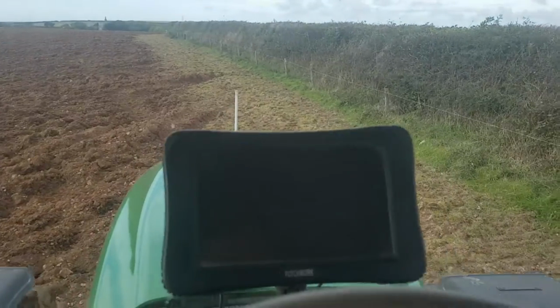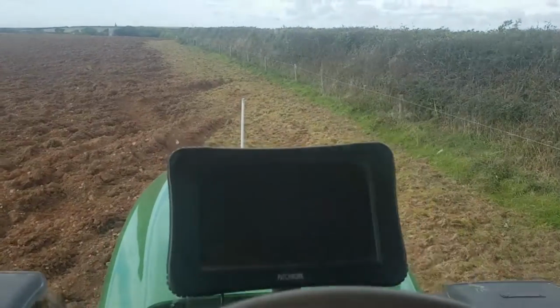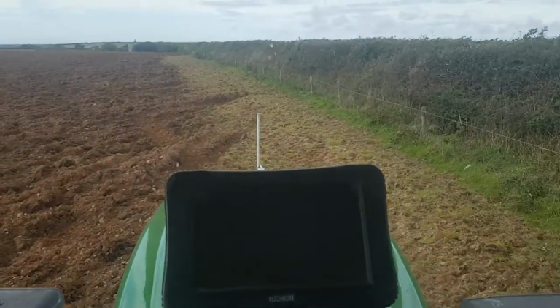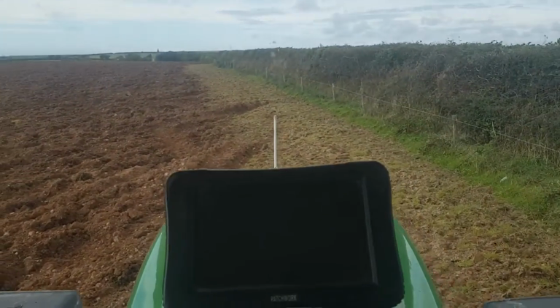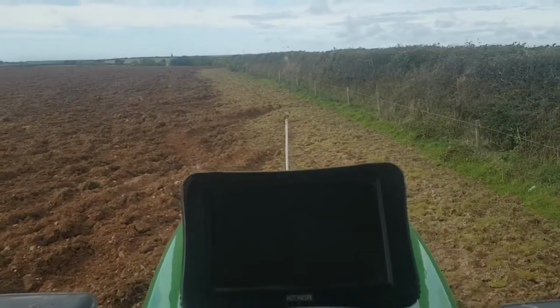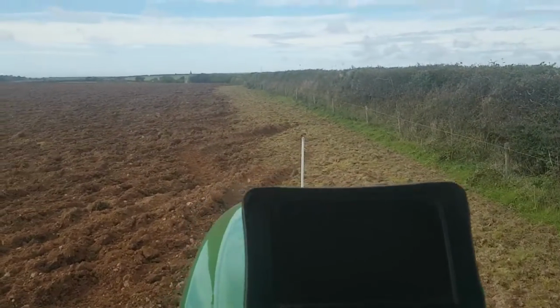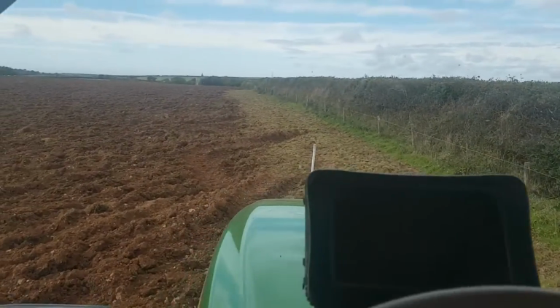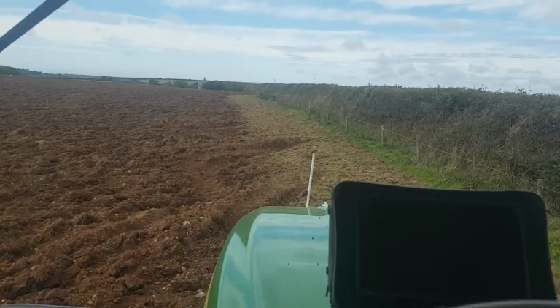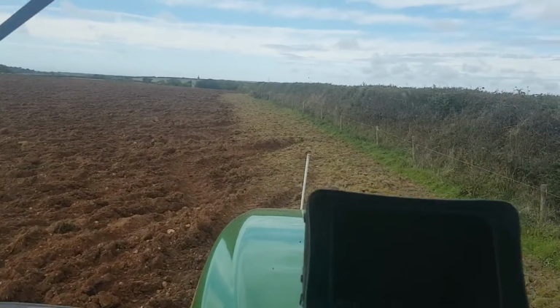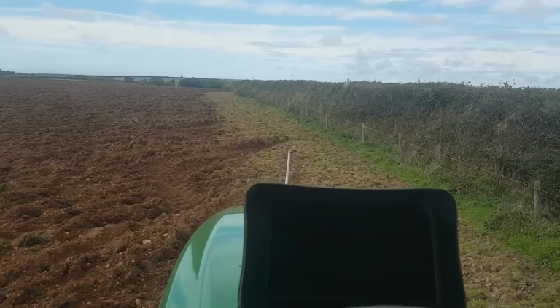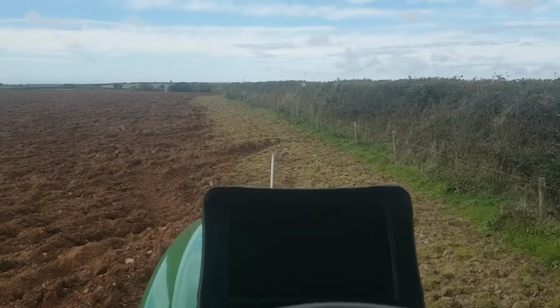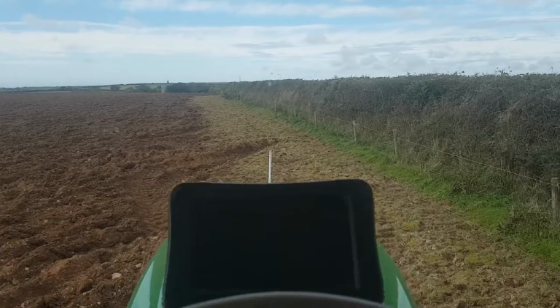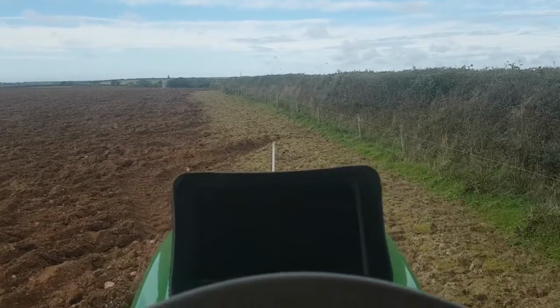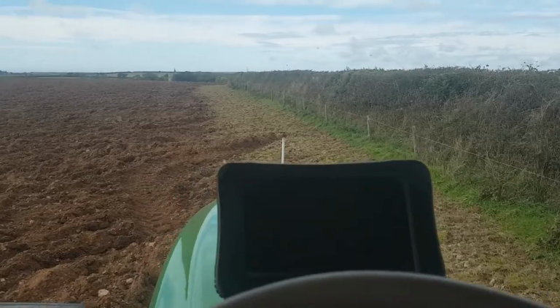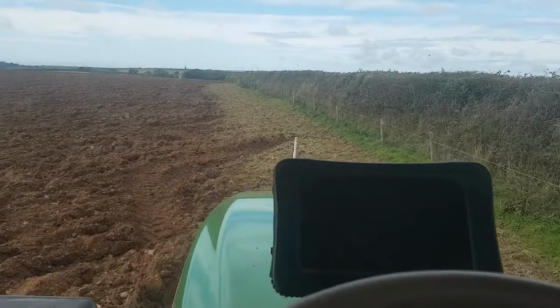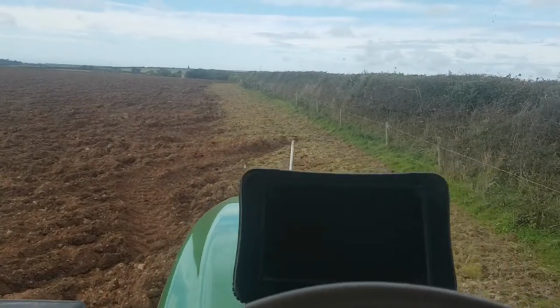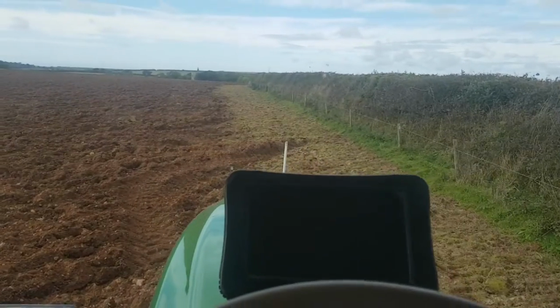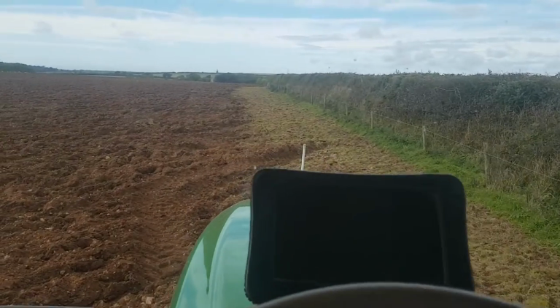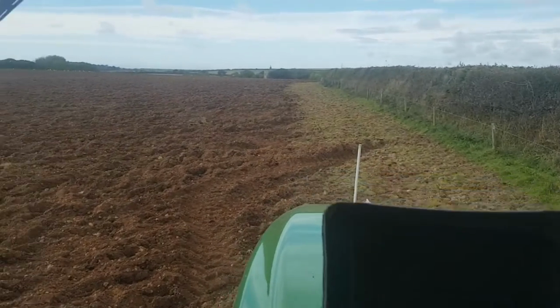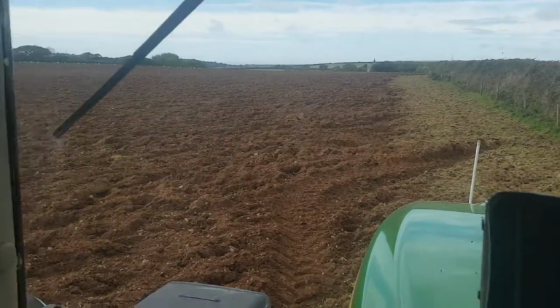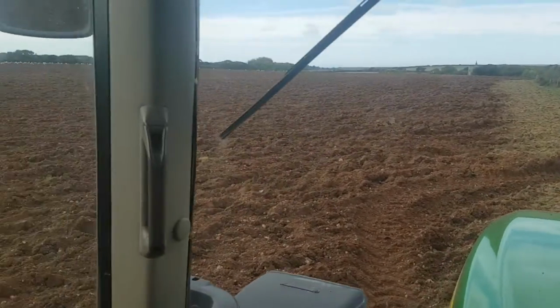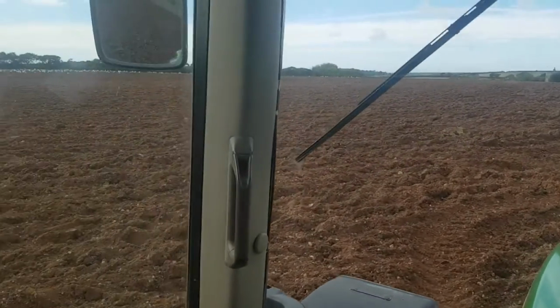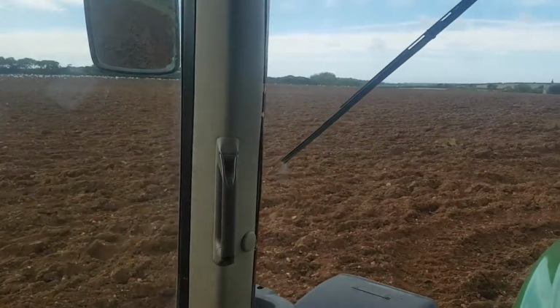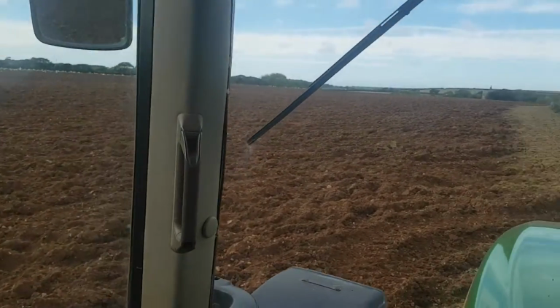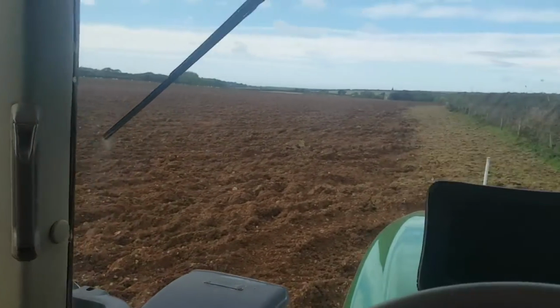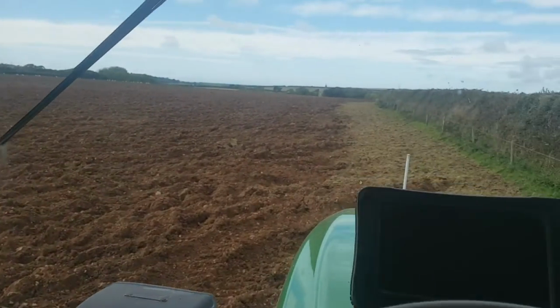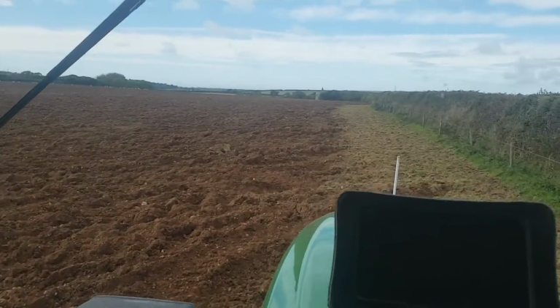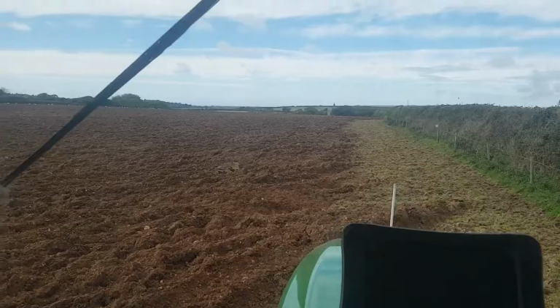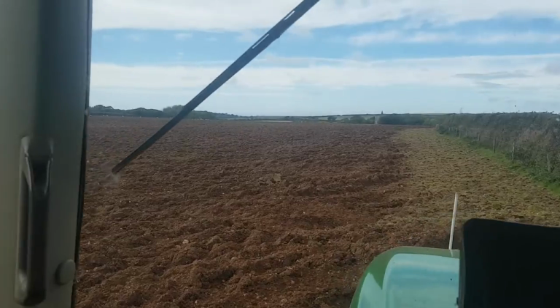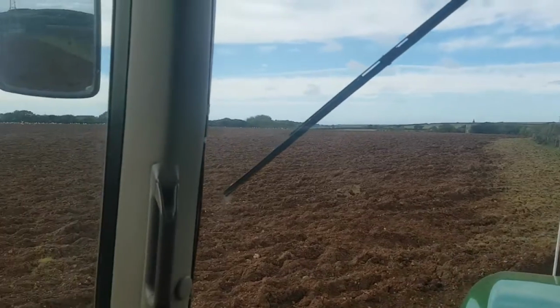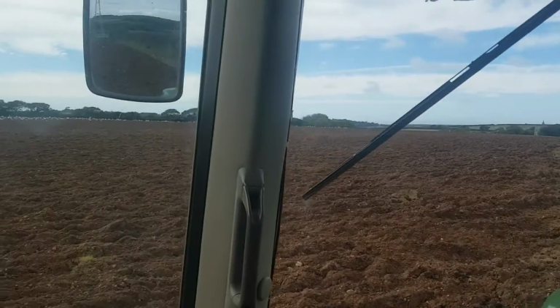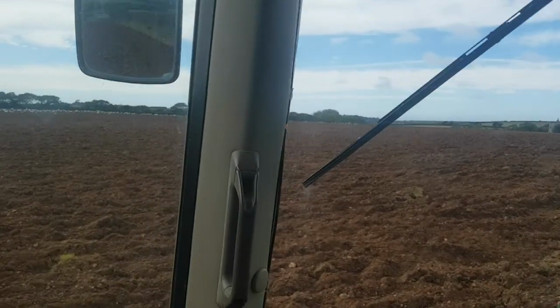Good afternoon to you. We're just finishing off the headland on a ley ploughing, so it's gone fairly well.